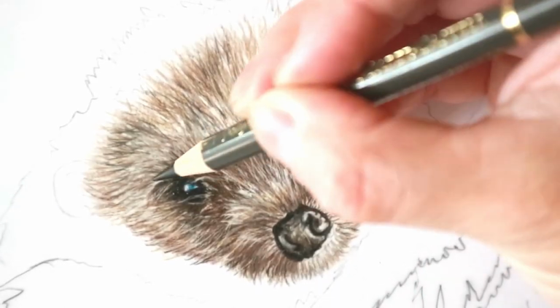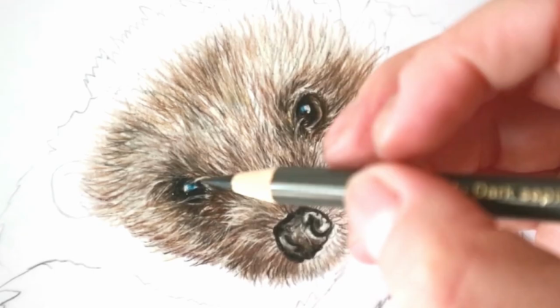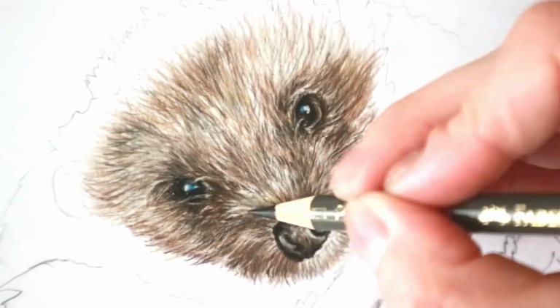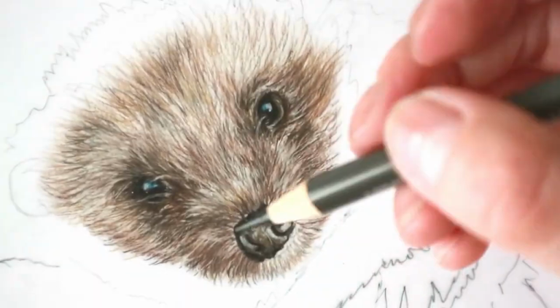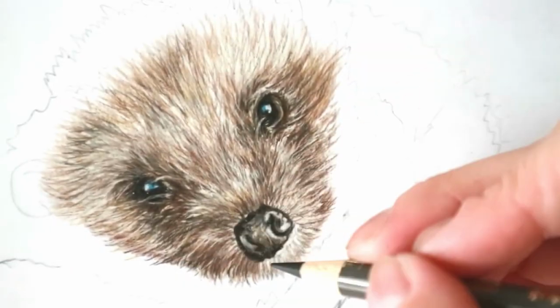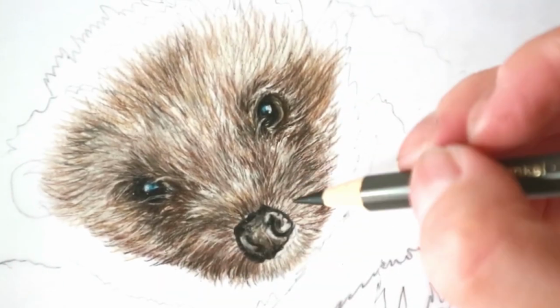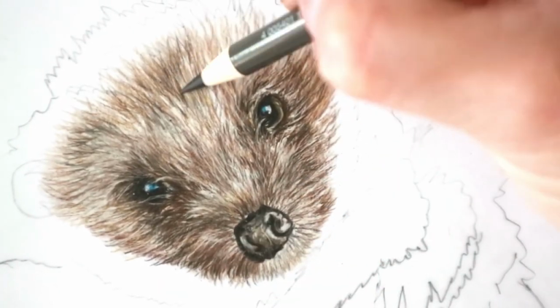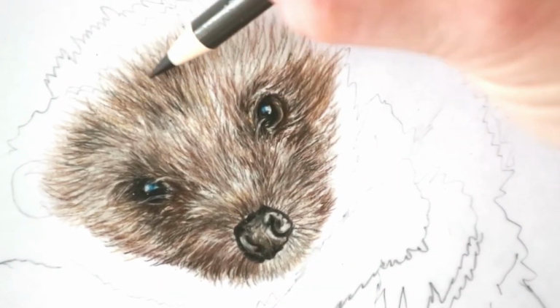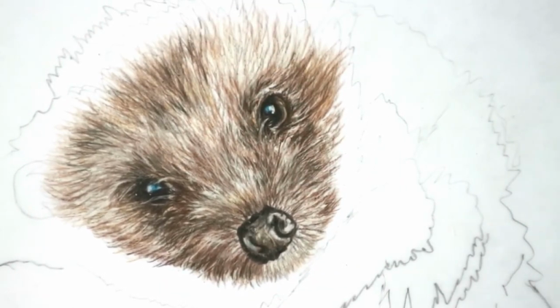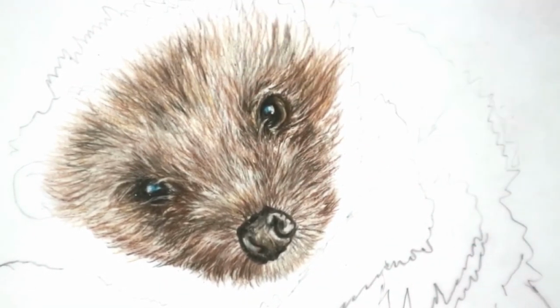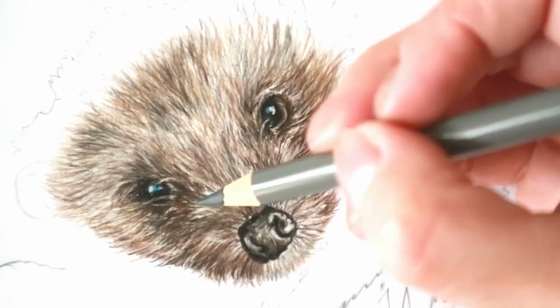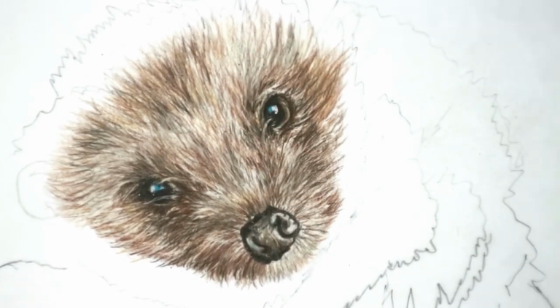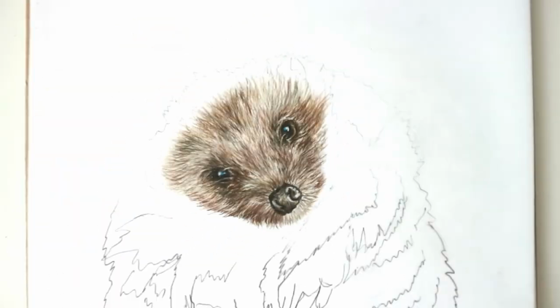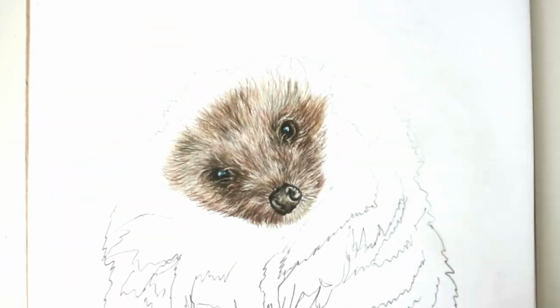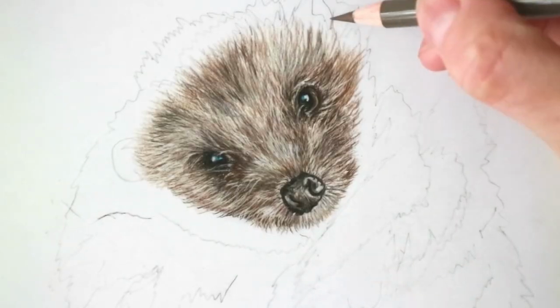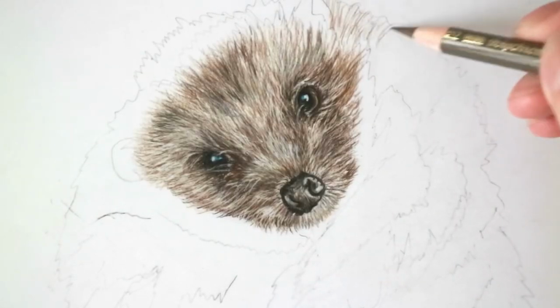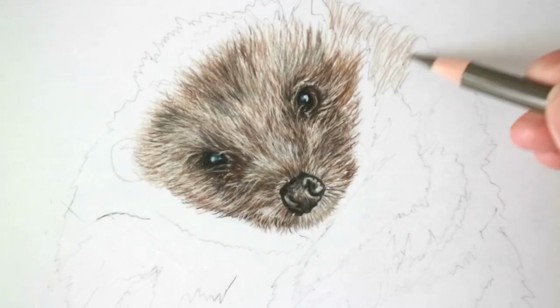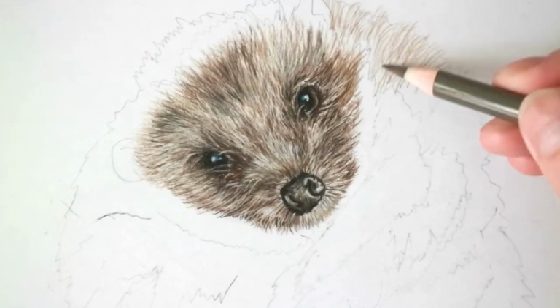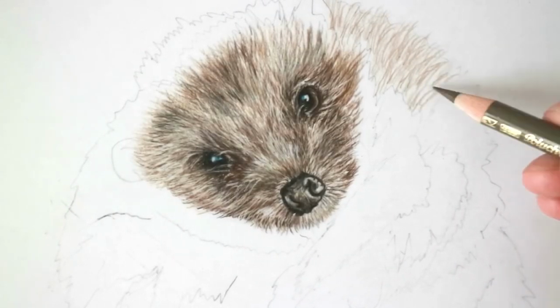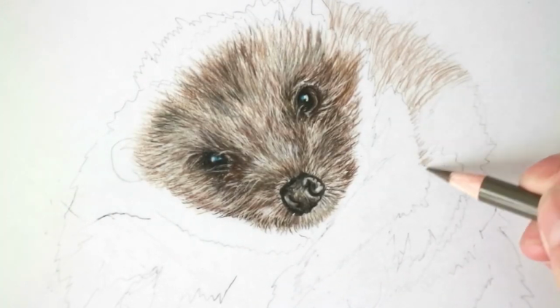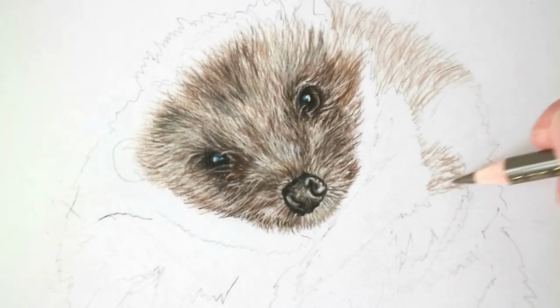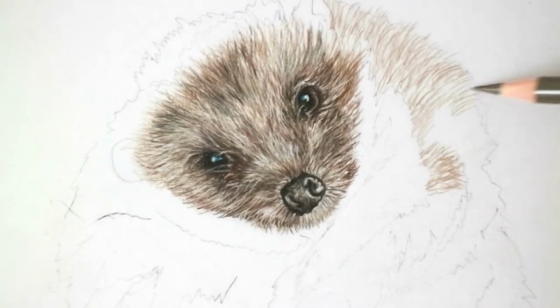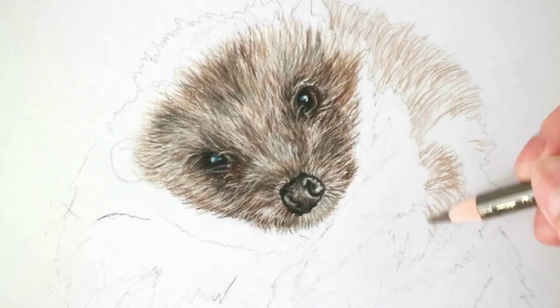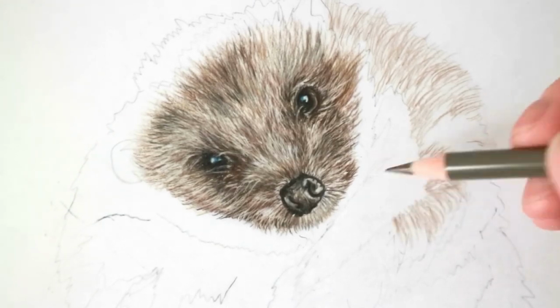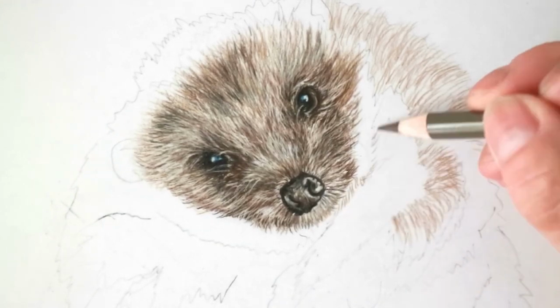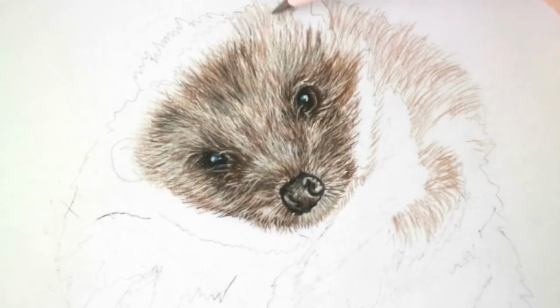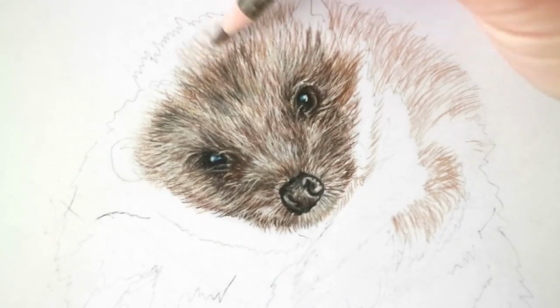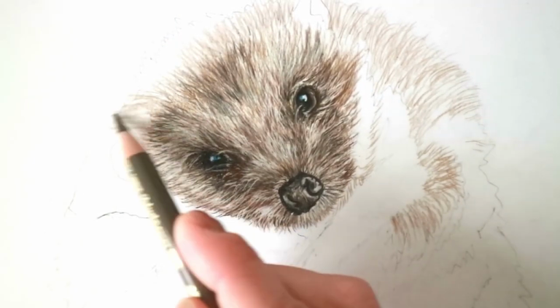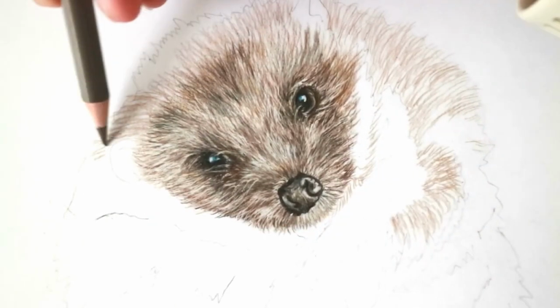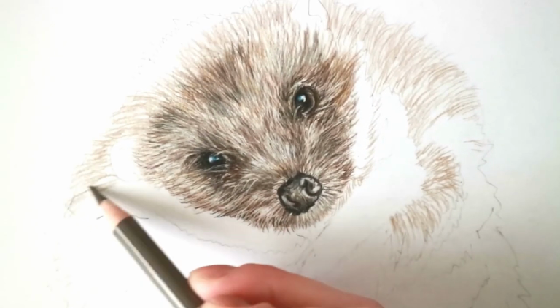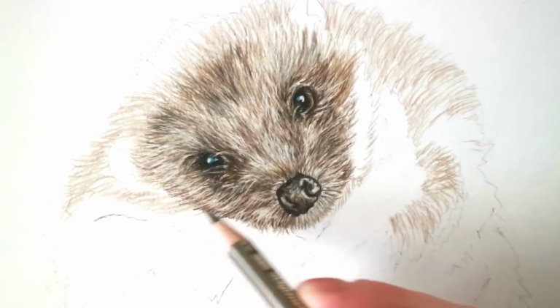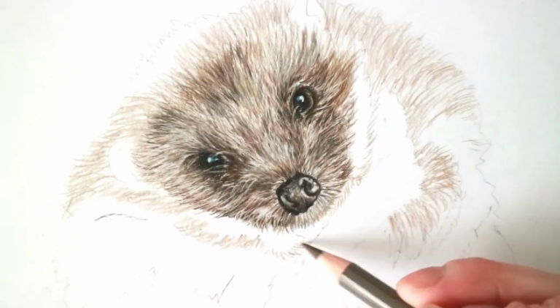Using the slice tool to pick out any highlights and then just darkening up around the face again, making sure that when you zoom out it just looks a lot better. Sometimes you can get caught up on how it looks straight away, but I'm going to follow that pattern now through the rest of the body.